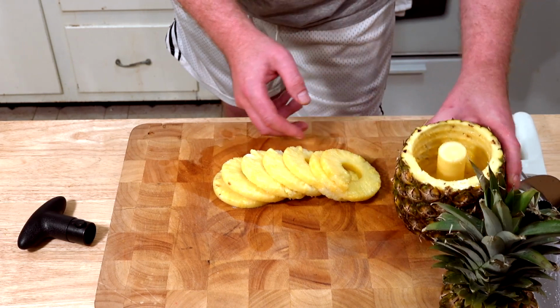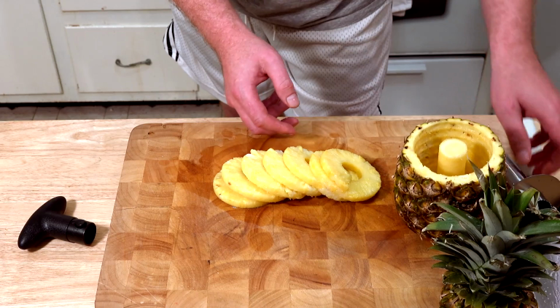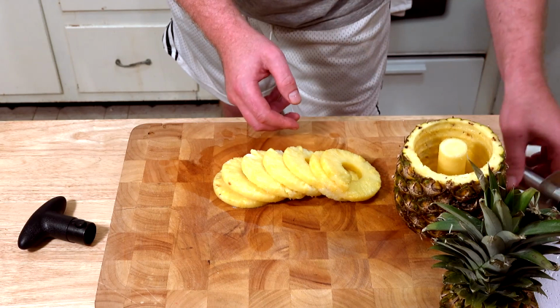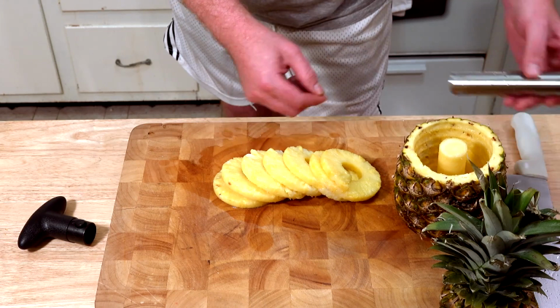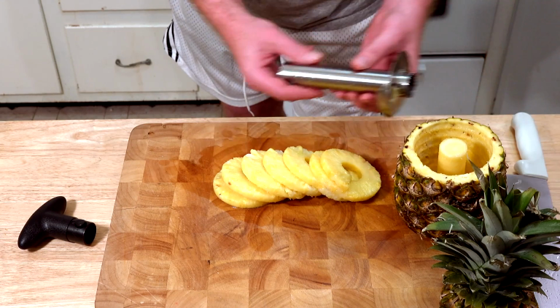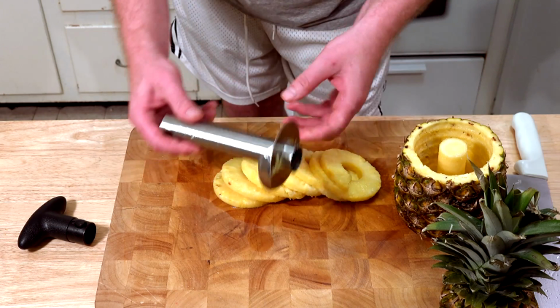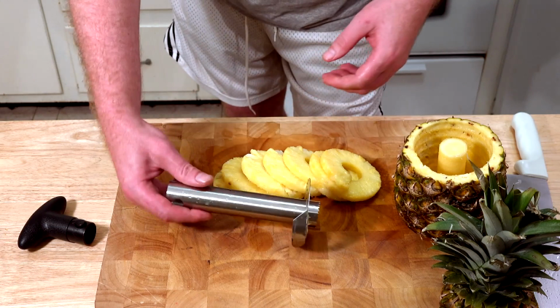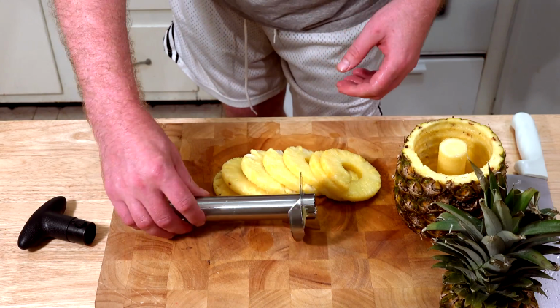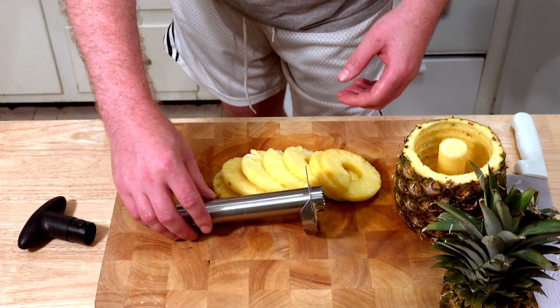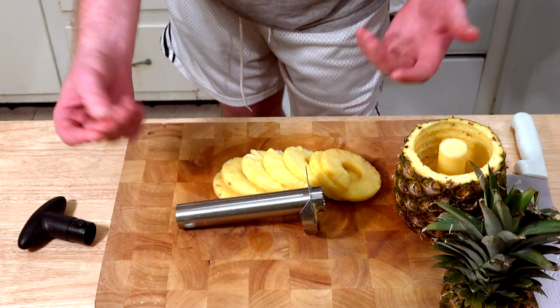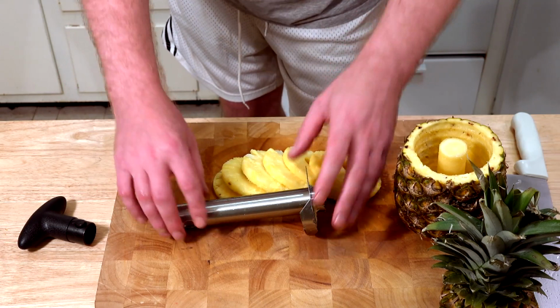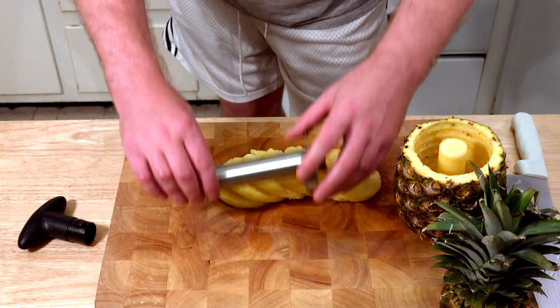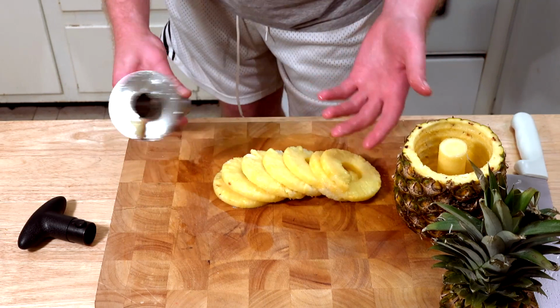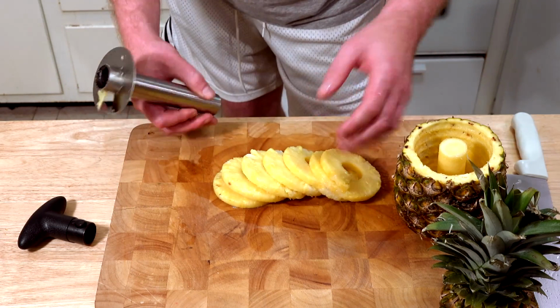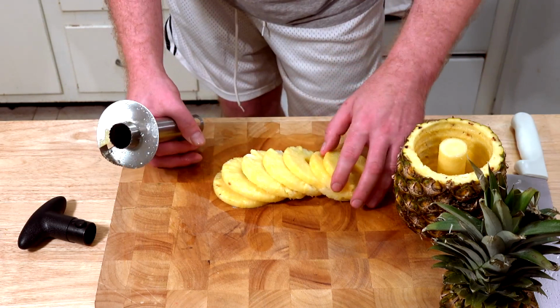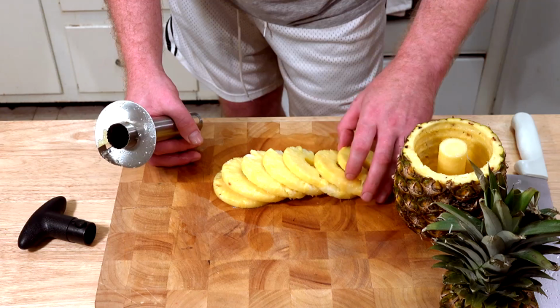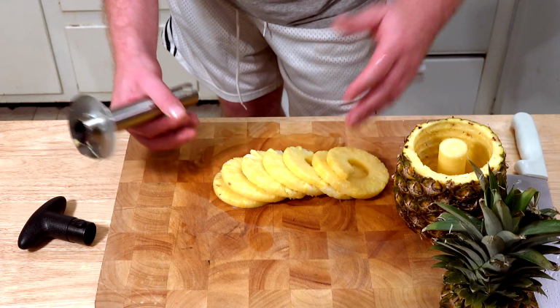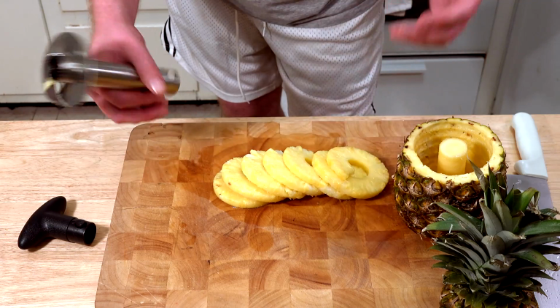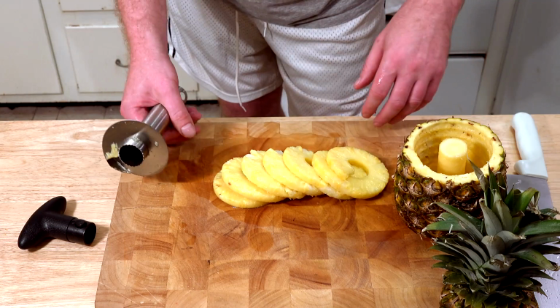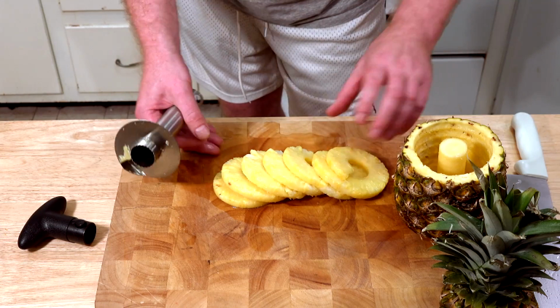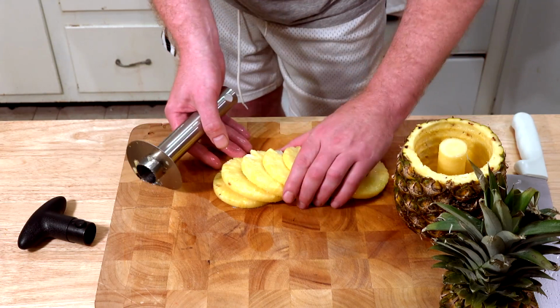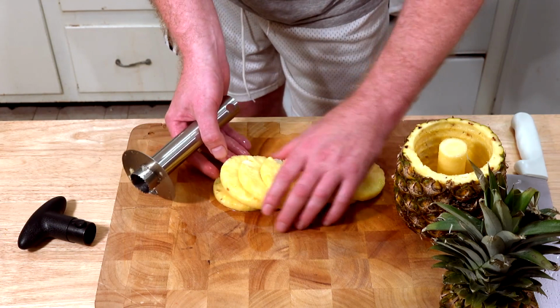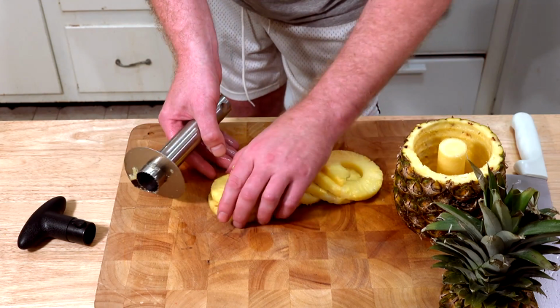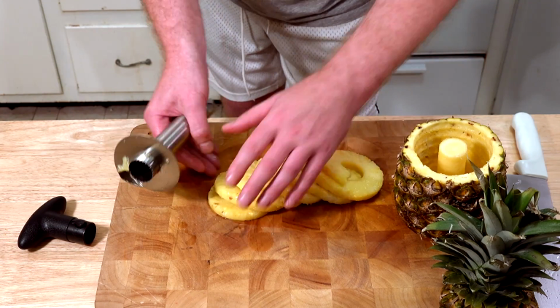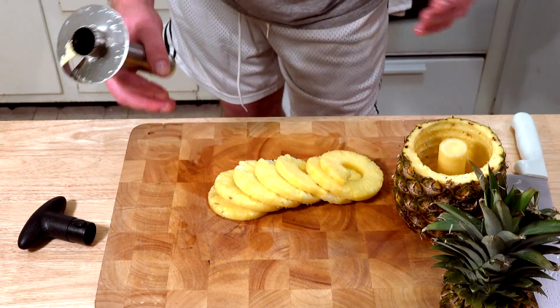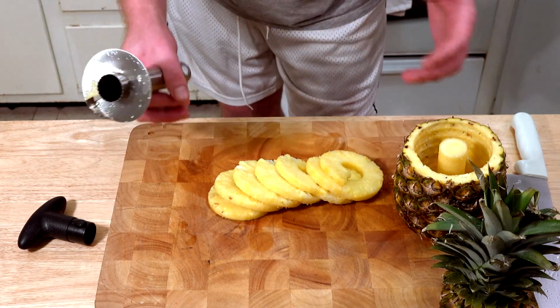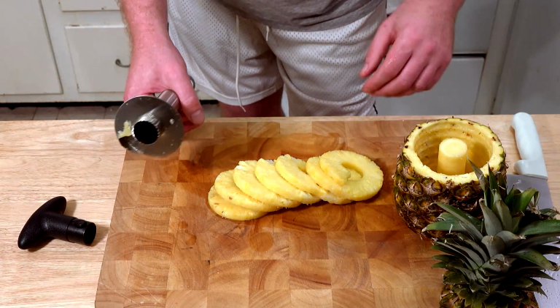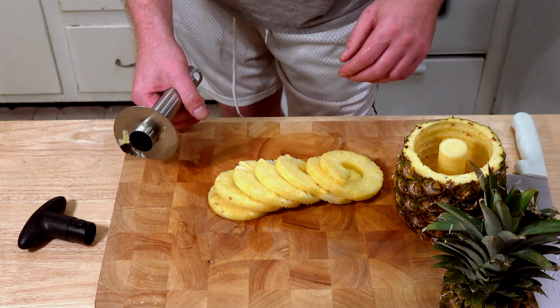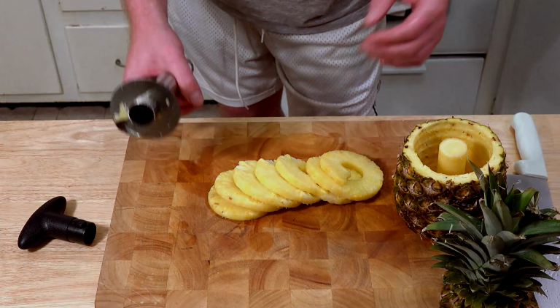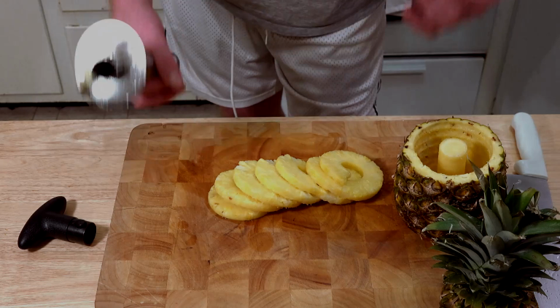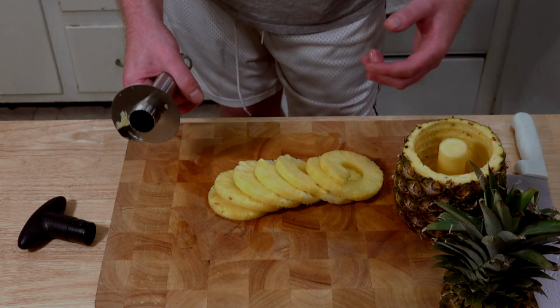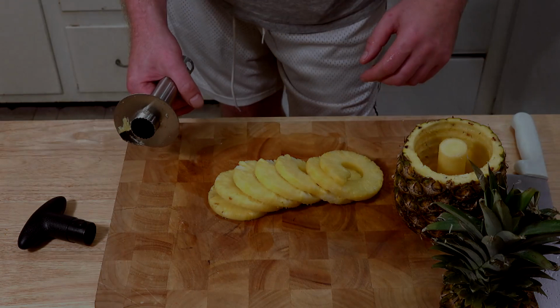So overall for this product I'm going to have to give it an A. It did exactly what it said it was supposed to do. The pineapple looks amazing and it was so easy to do. So definitely recommend it!